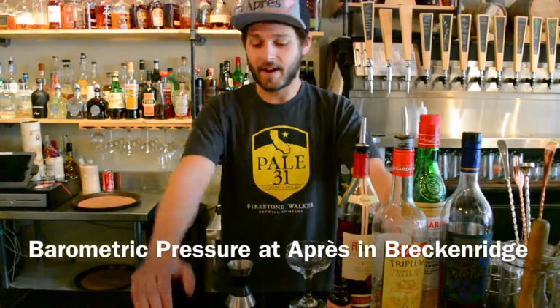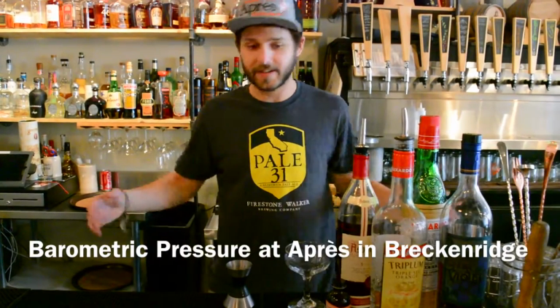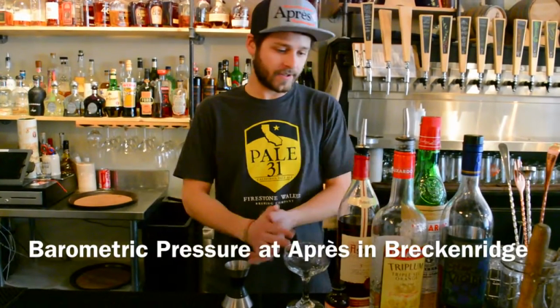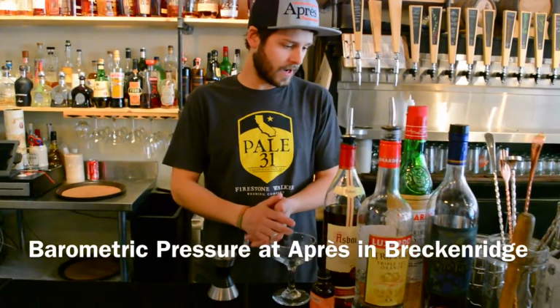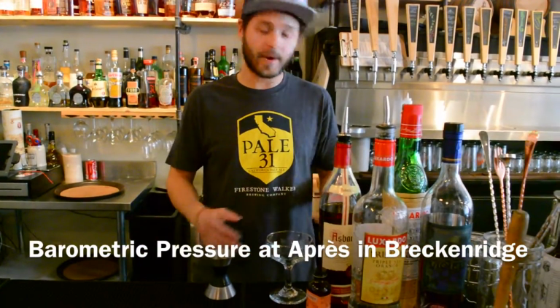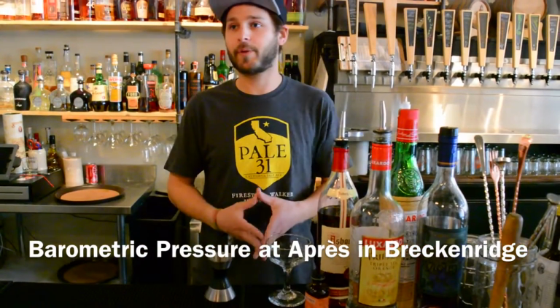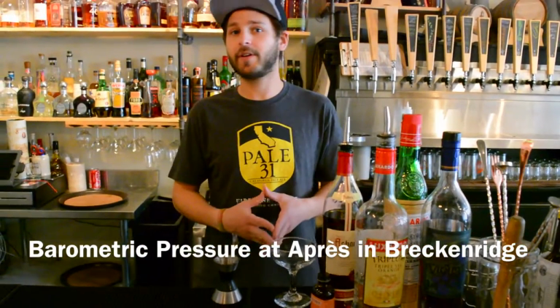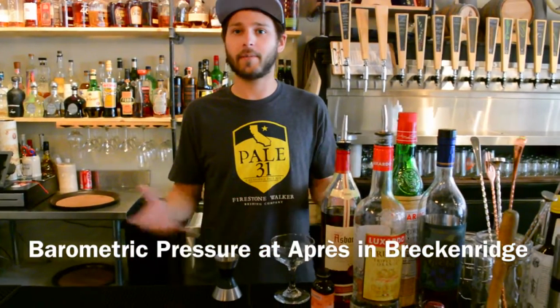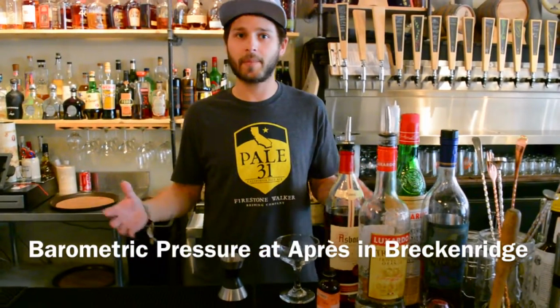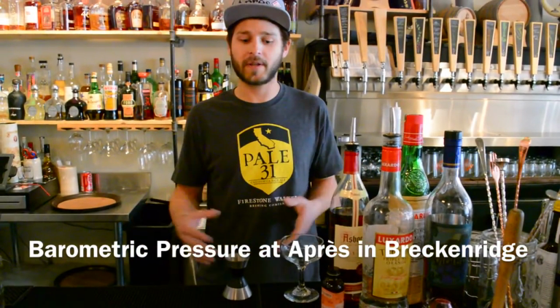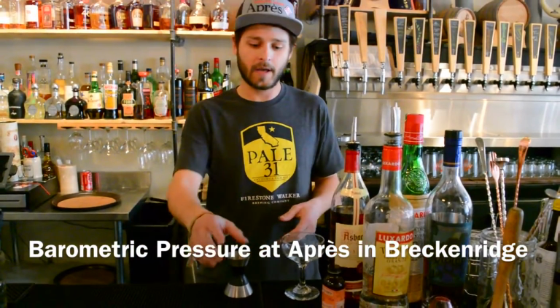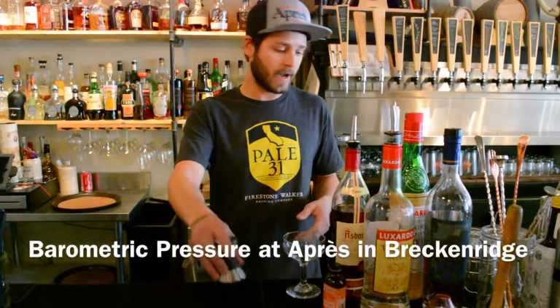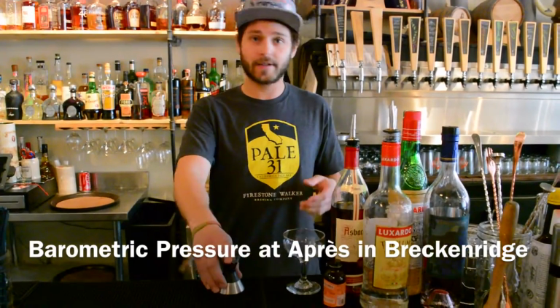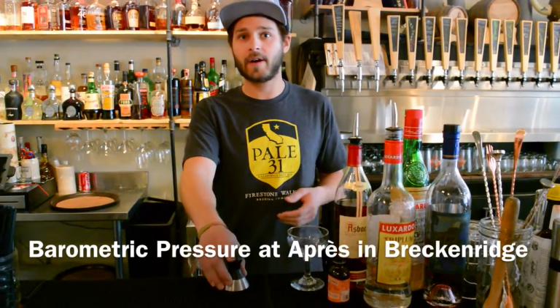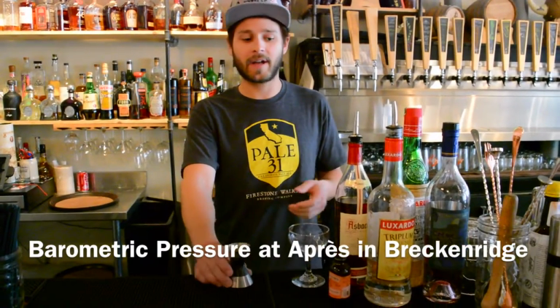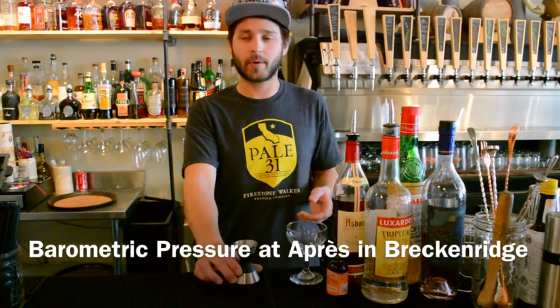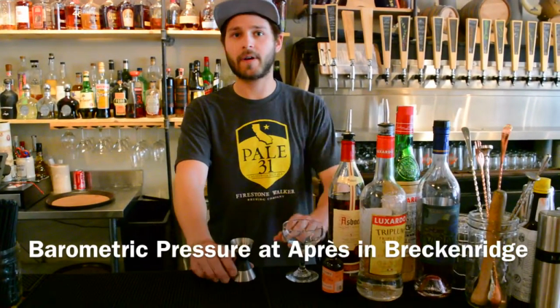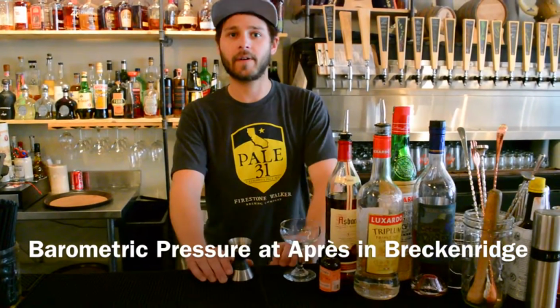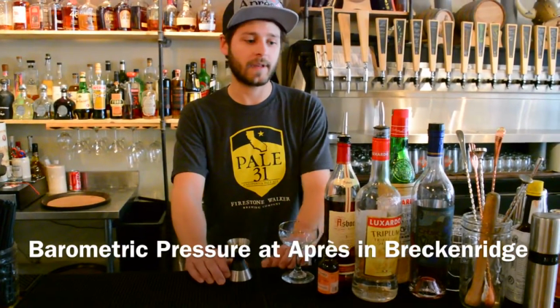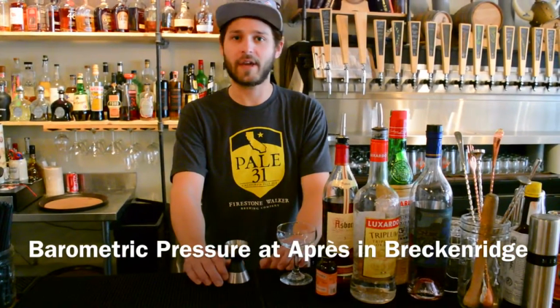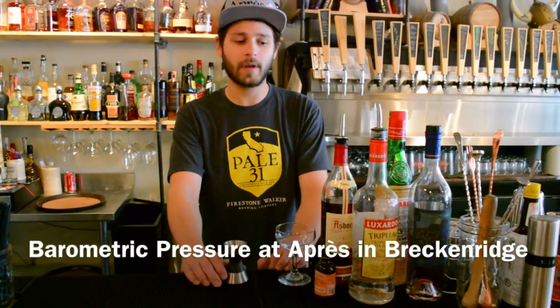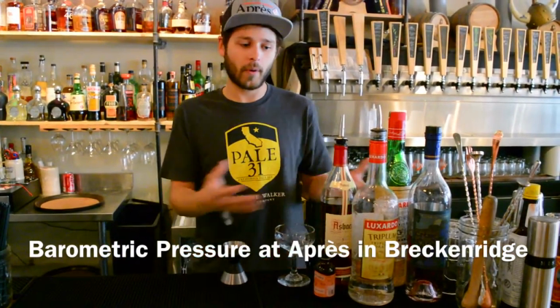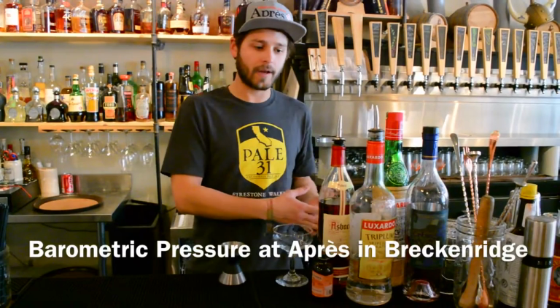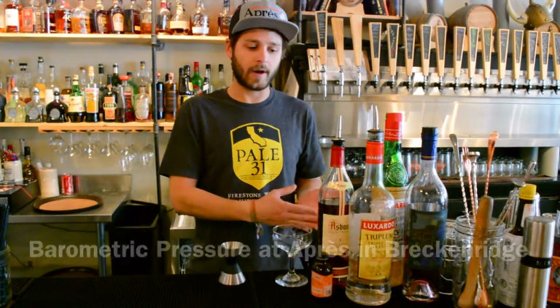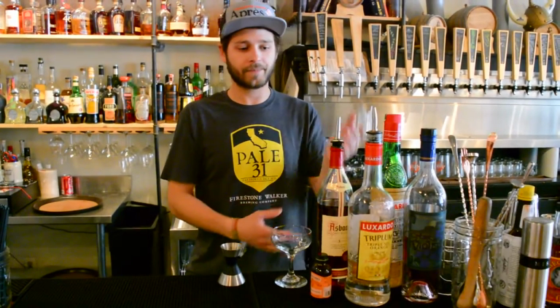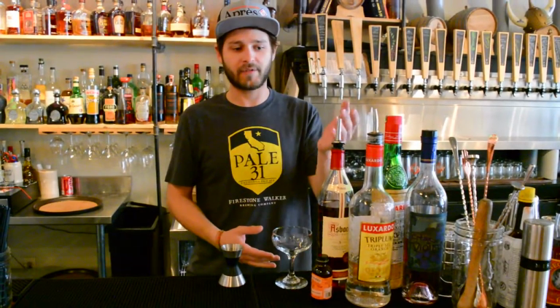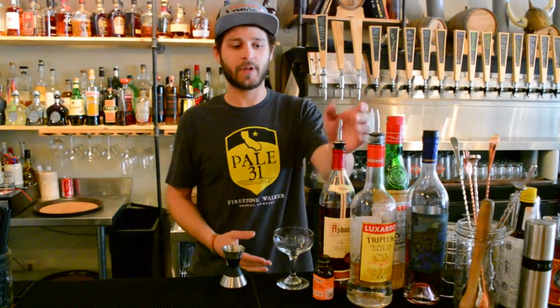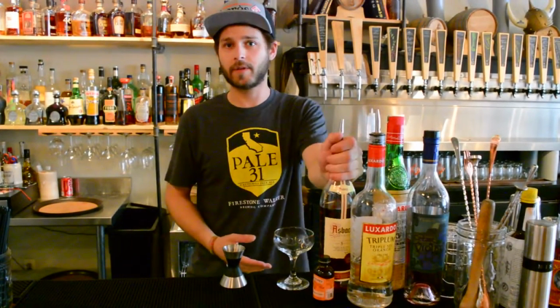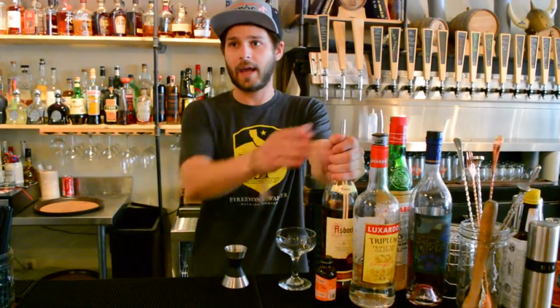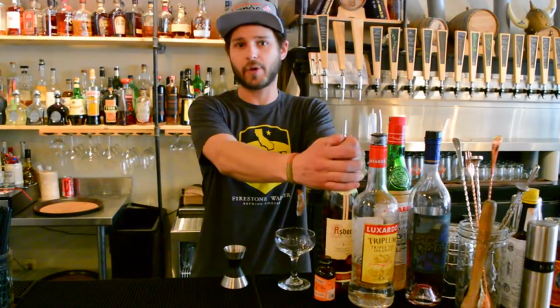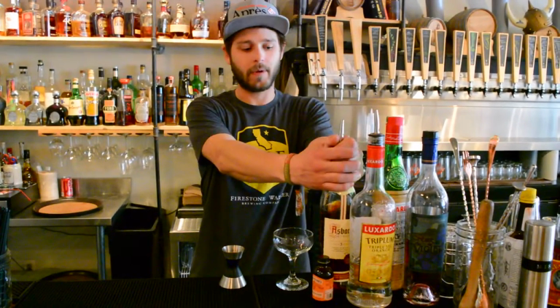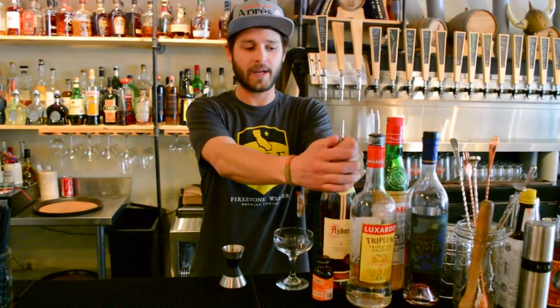Today we're going to do the Barometric Pressure, available here at Opry on Main Street. It's a take on a classic prohibition-style cocktail called the Aviation, but instead of gin, we did it with a German brandy.